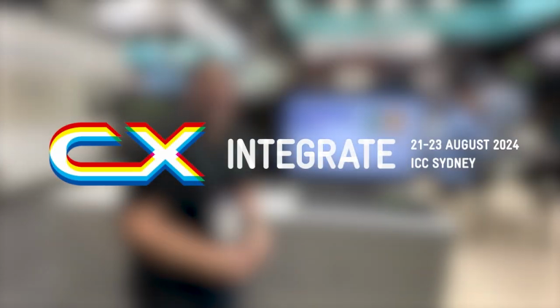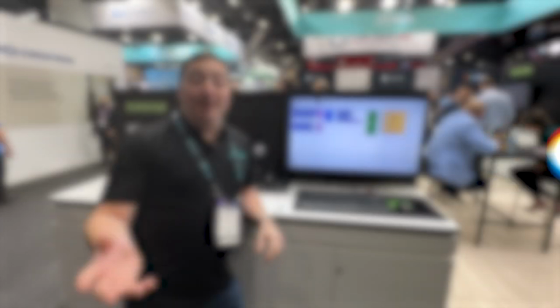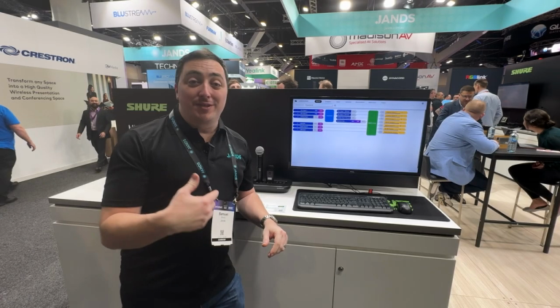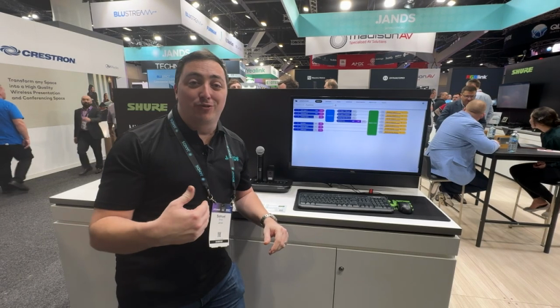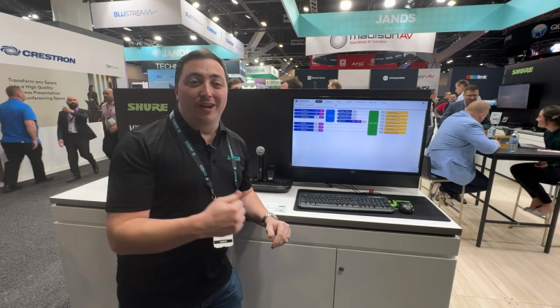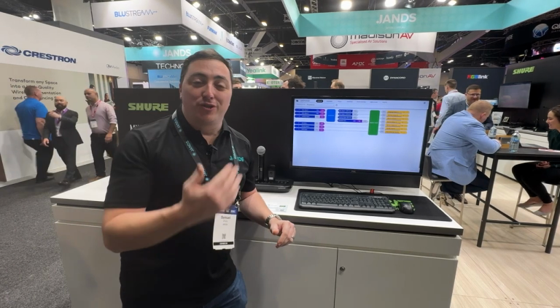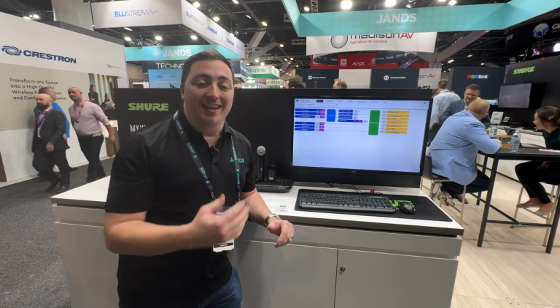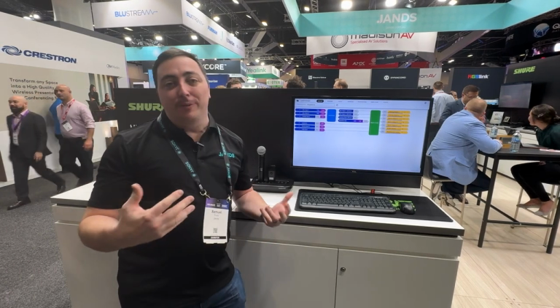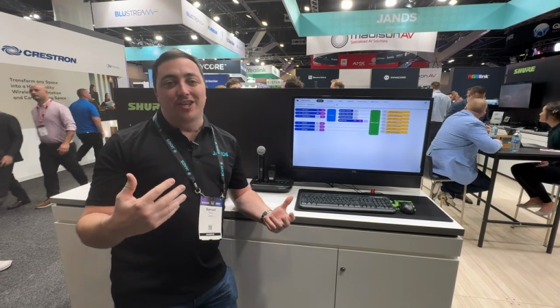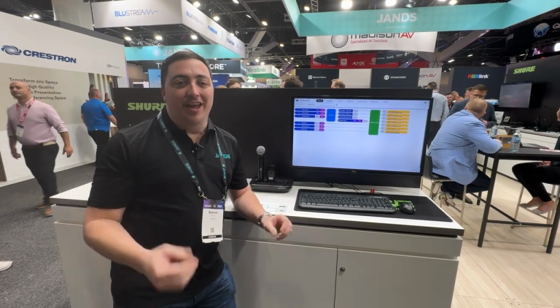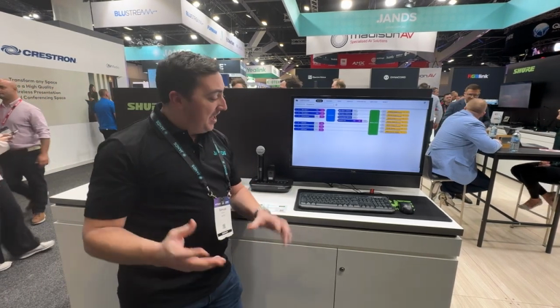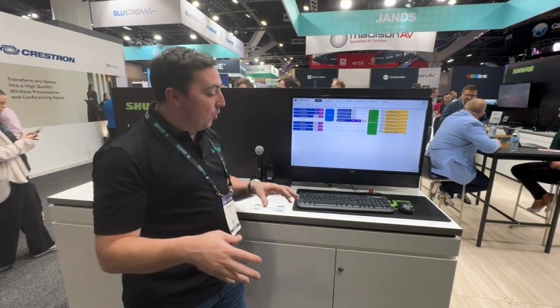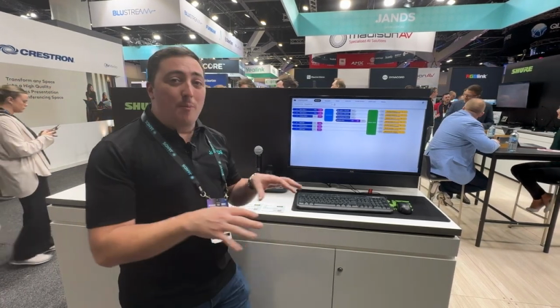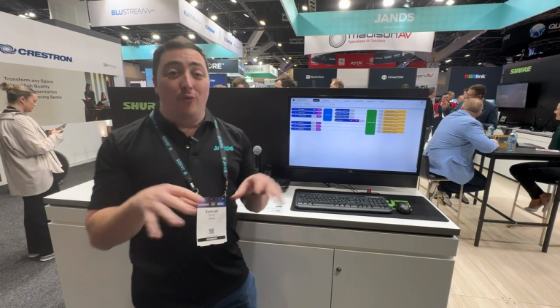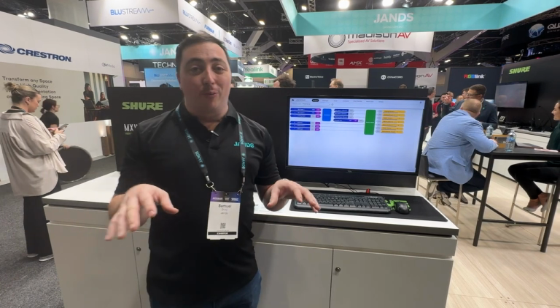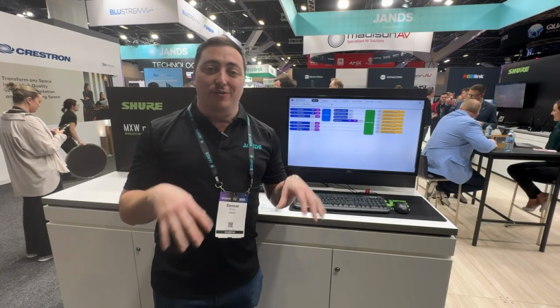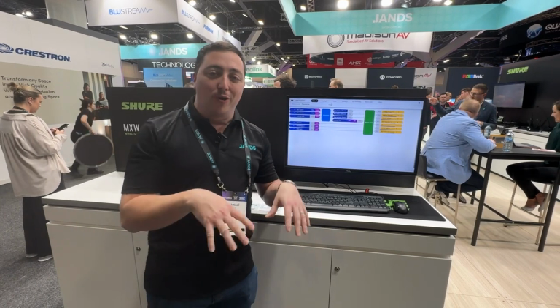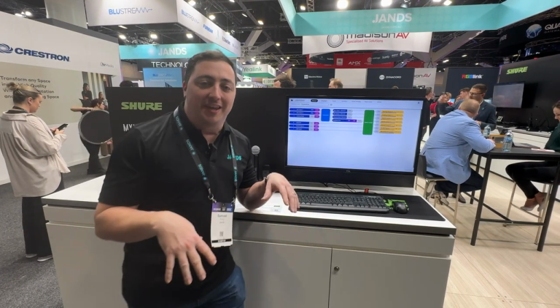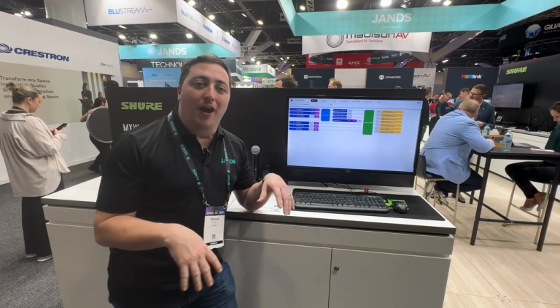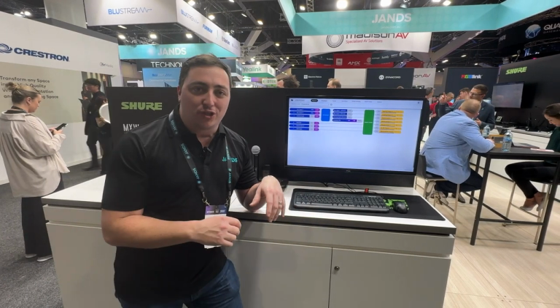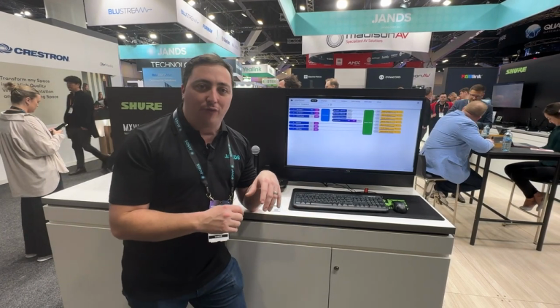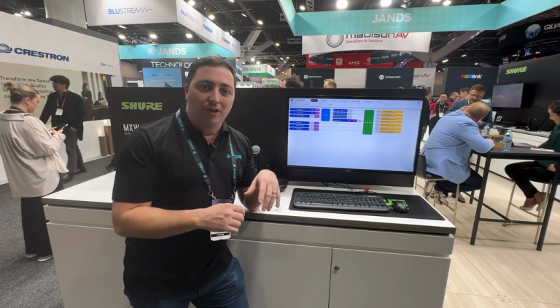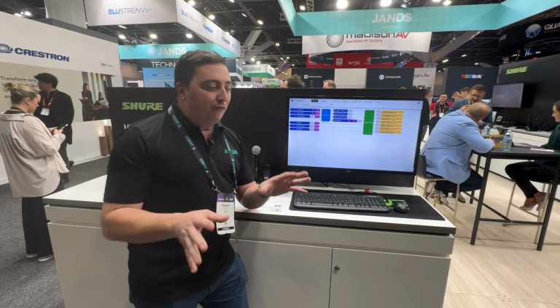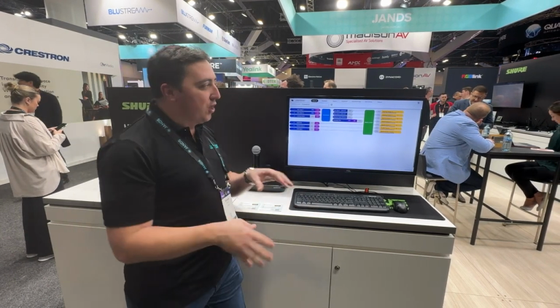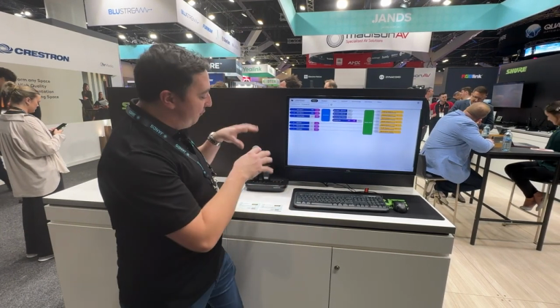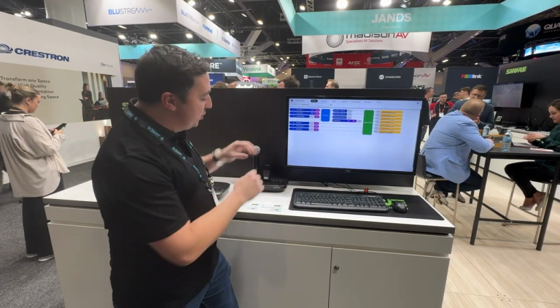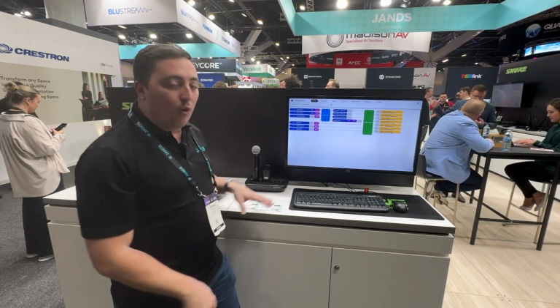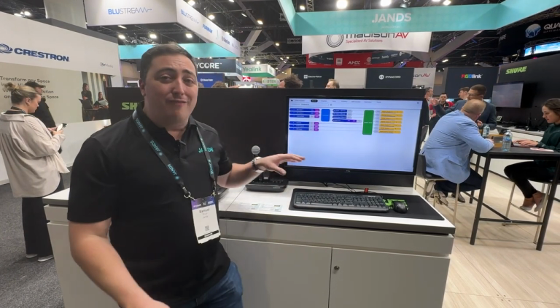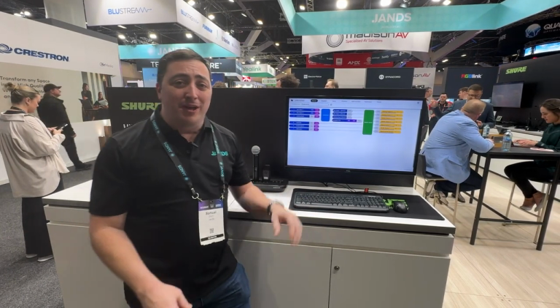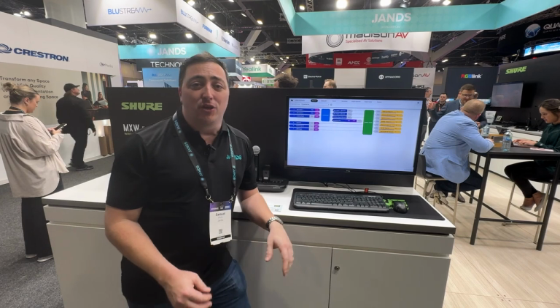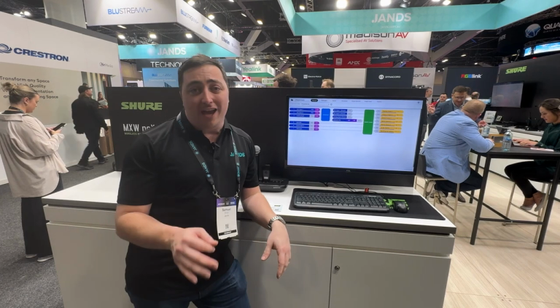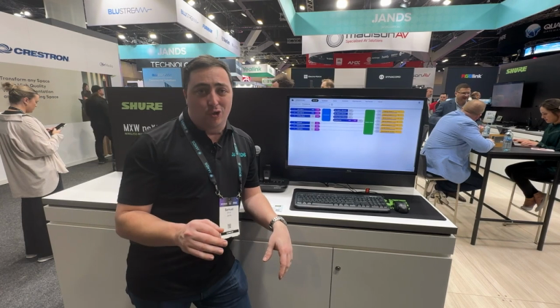Hi, my name is Sam Drury from Jans, Applications Engineer. Here to talk to you about some really cool products we're showcasing at Integrate 2024. First off, from Shure, we have MXW Next 2.